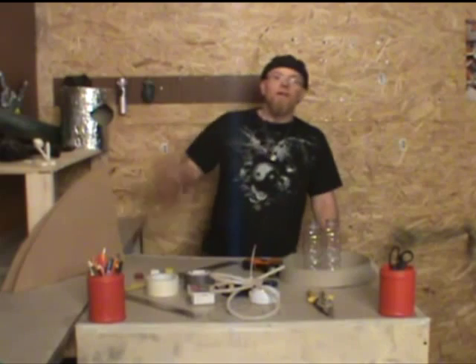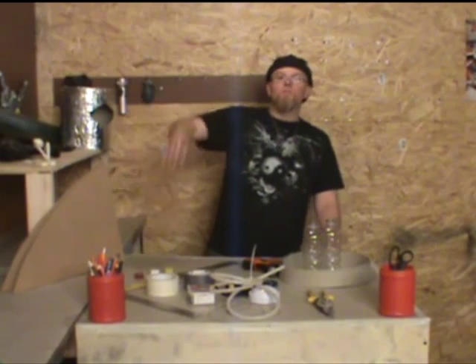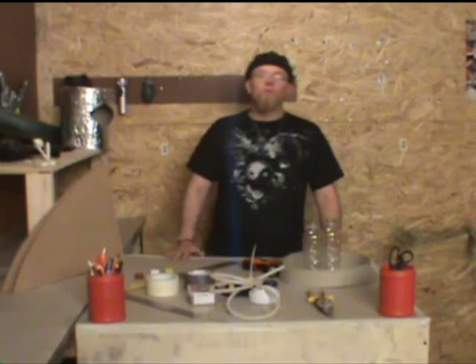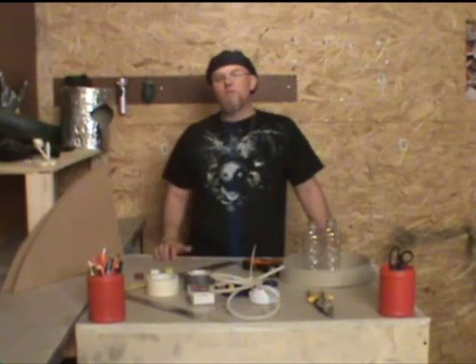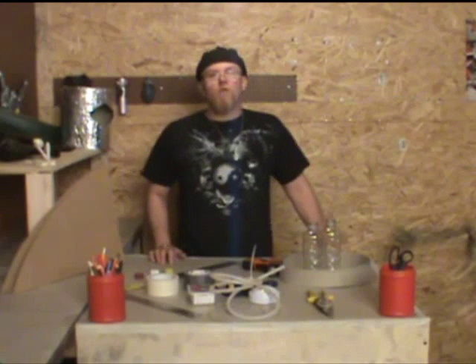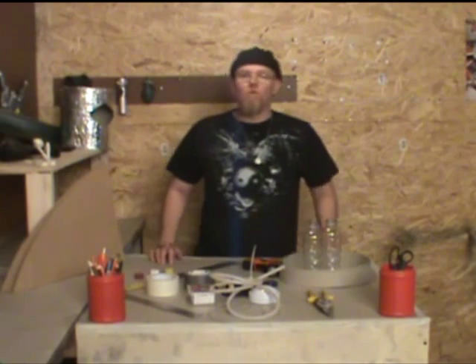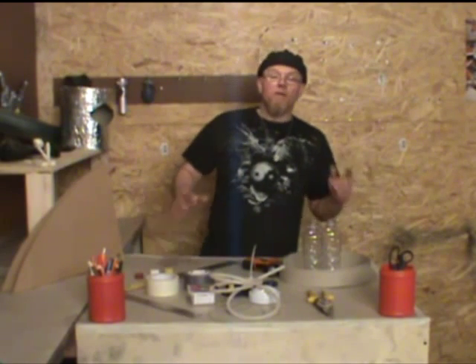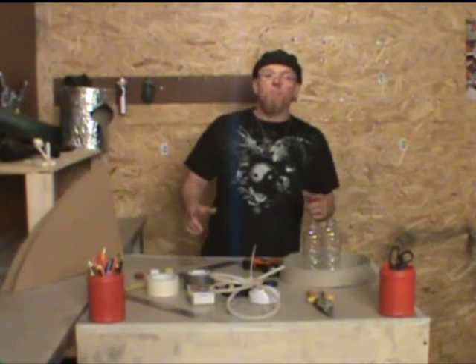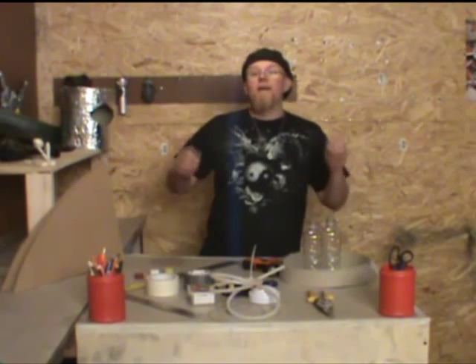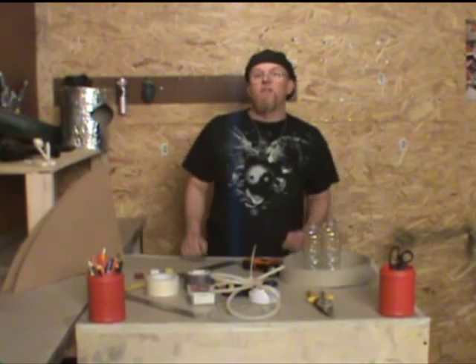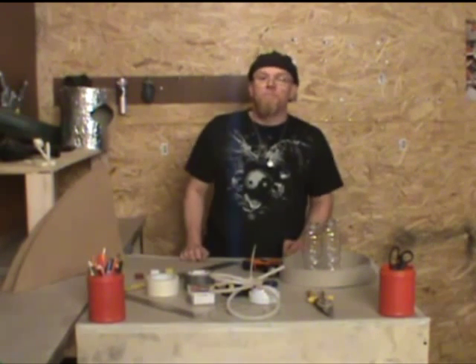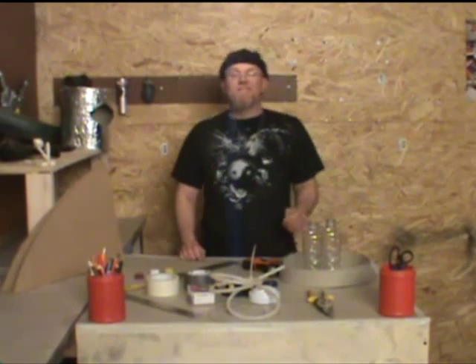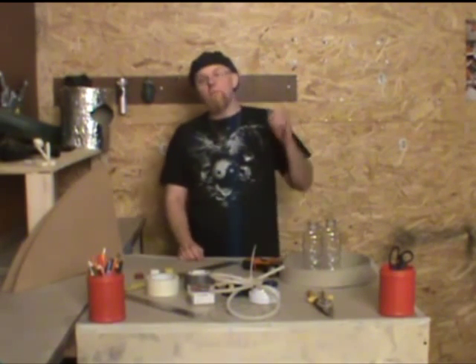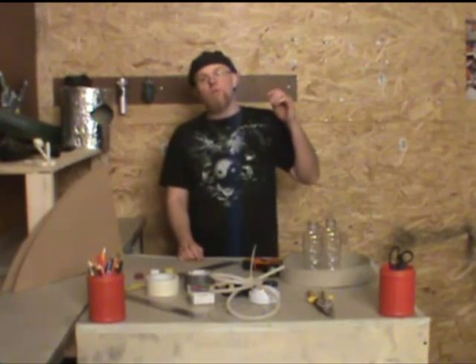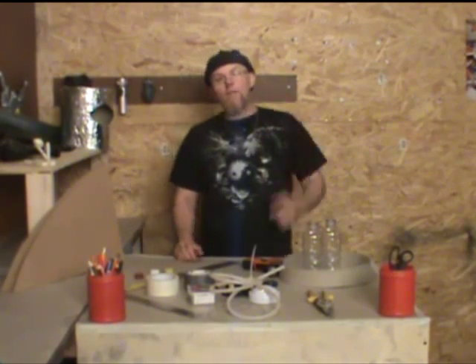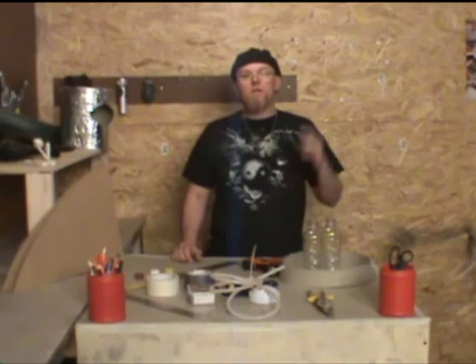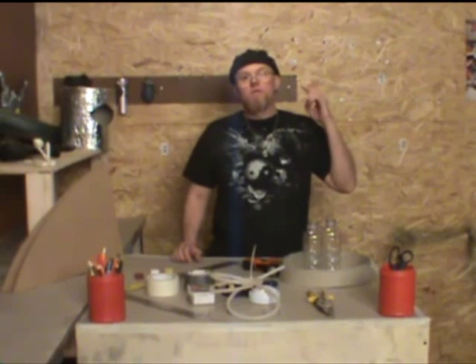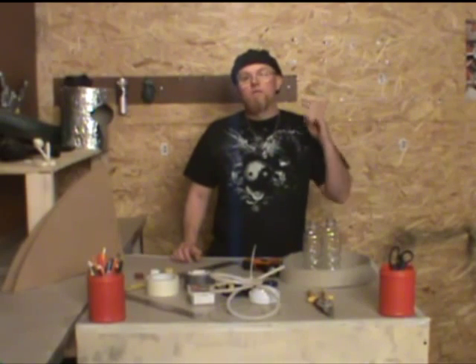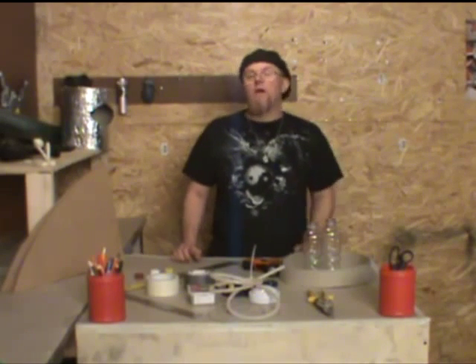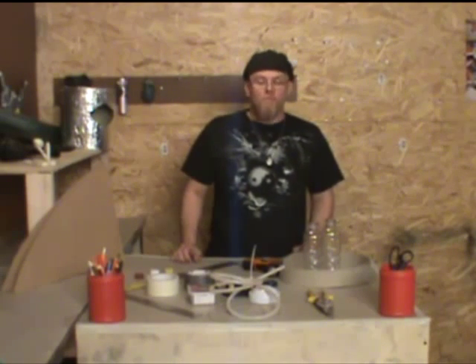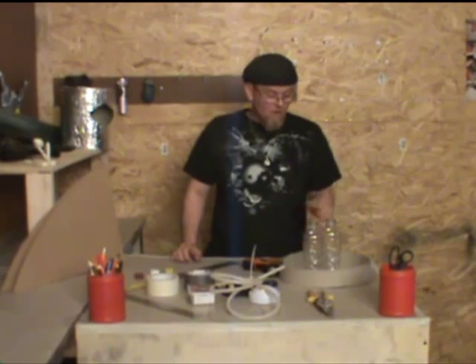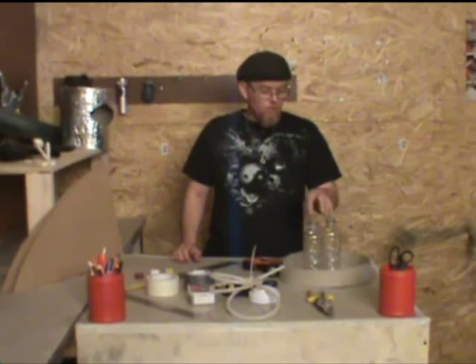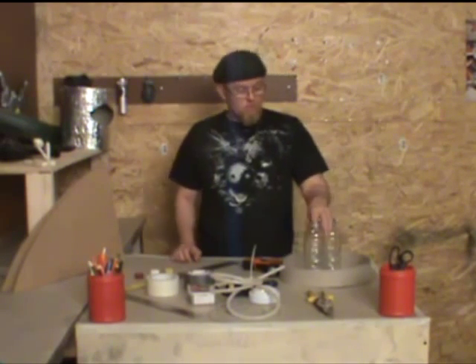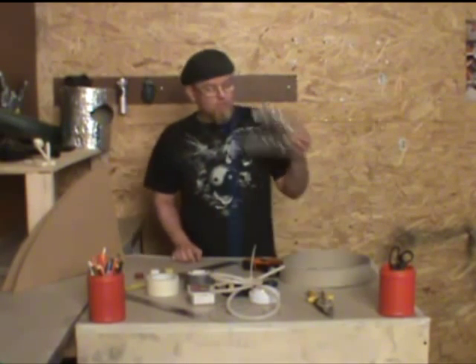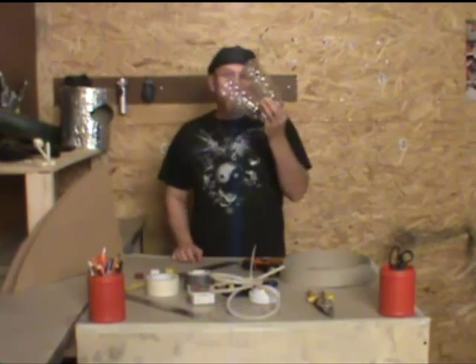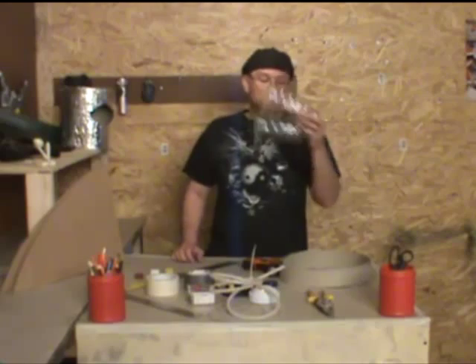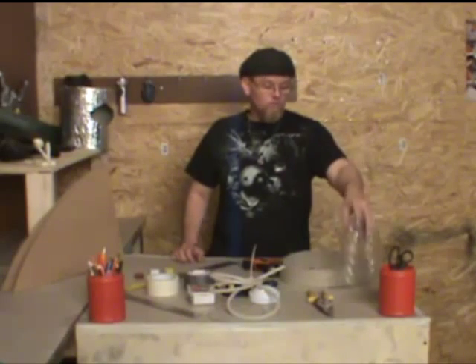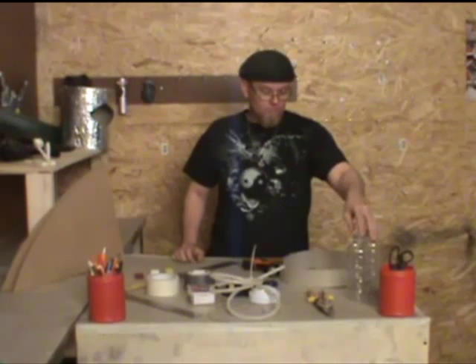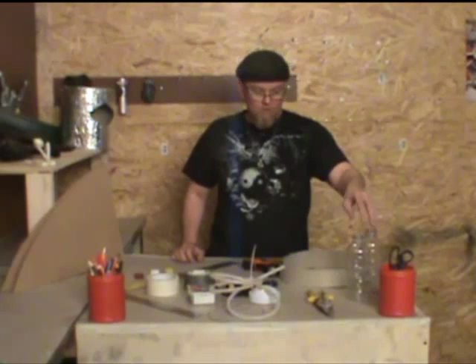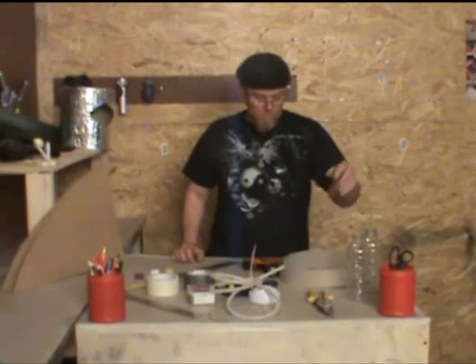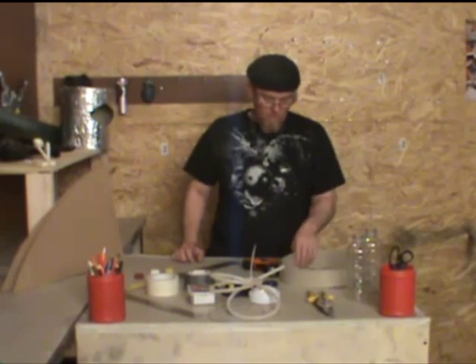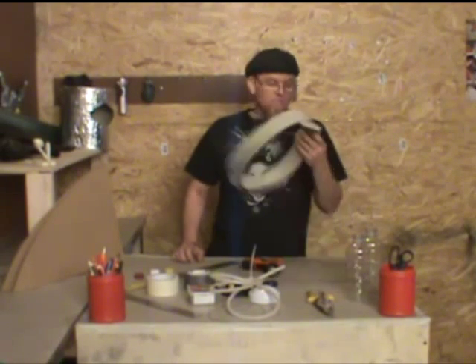Hey guys, and welcome to another edition of the Creation Corner, where we try to make something out of nothing. Today I'm going to show you how I made a jetpack.